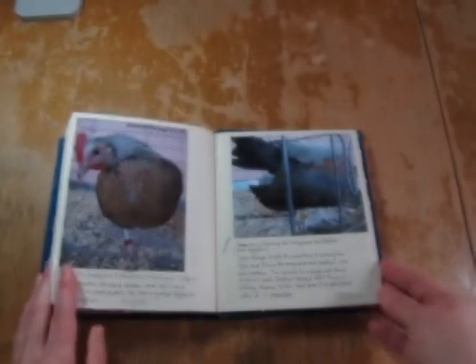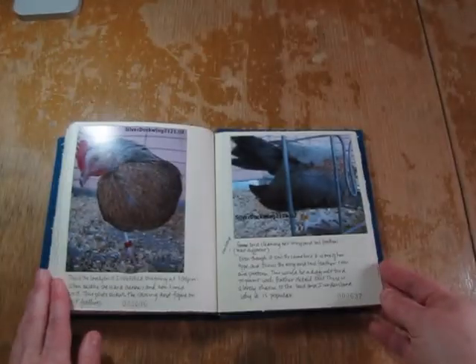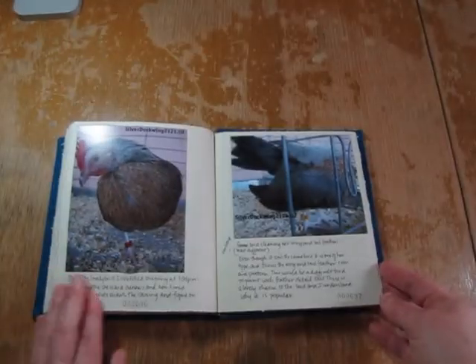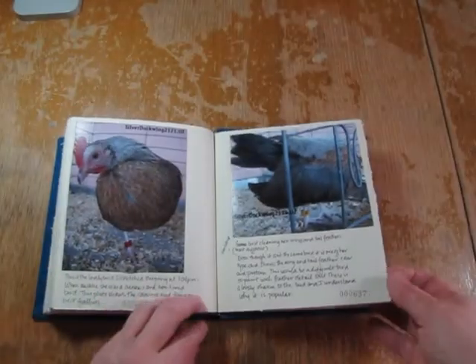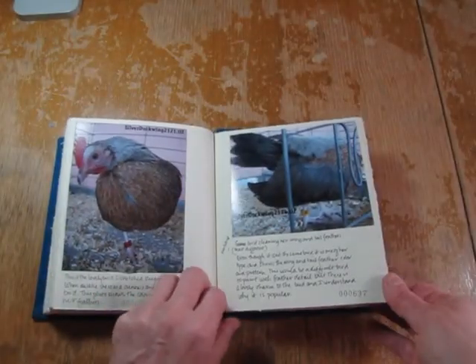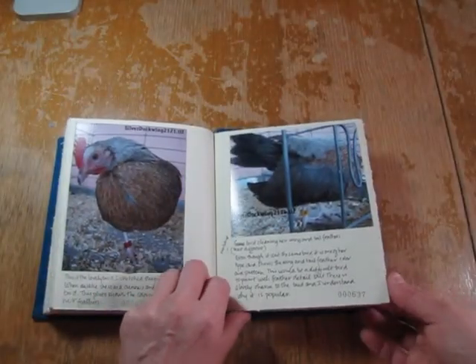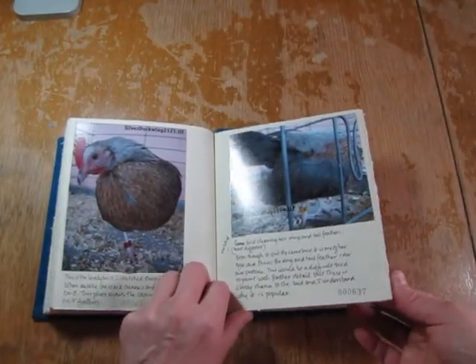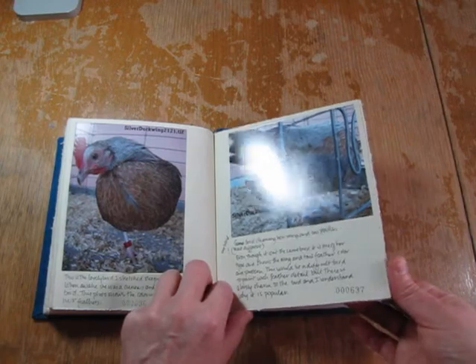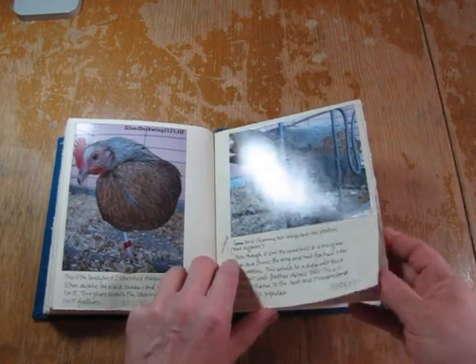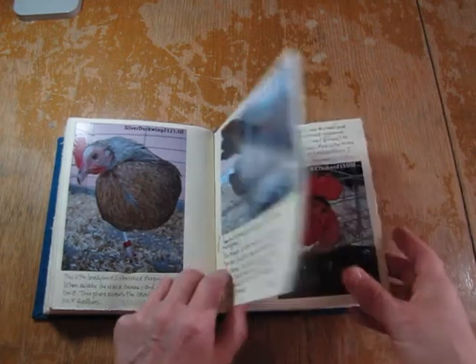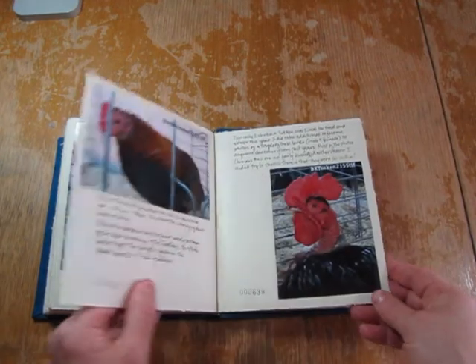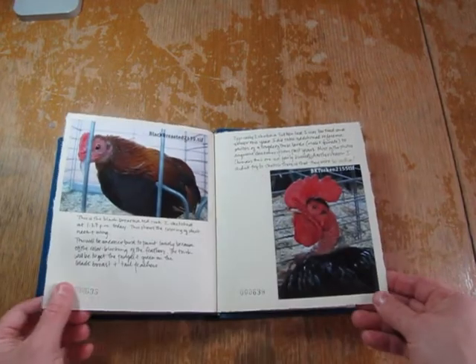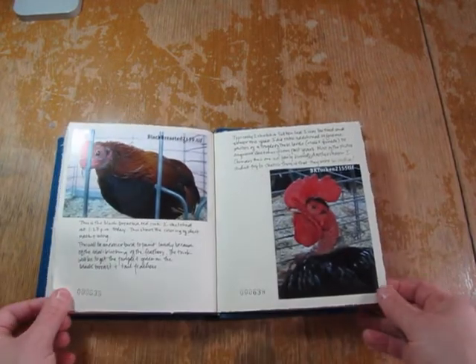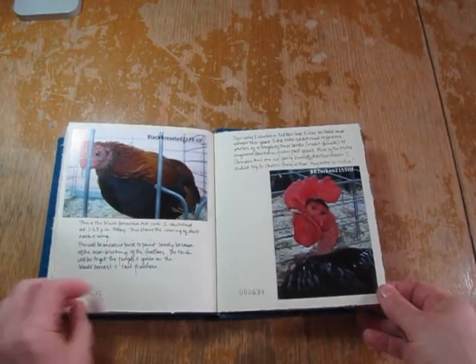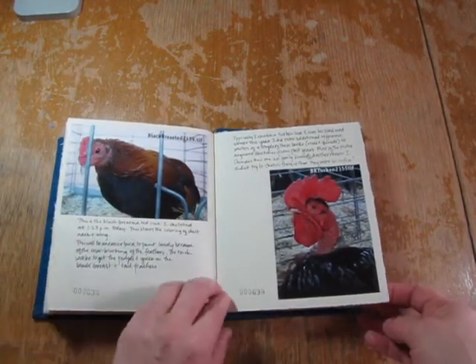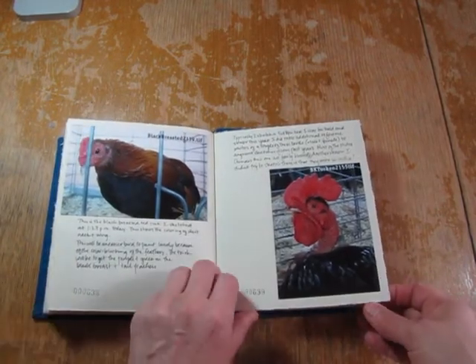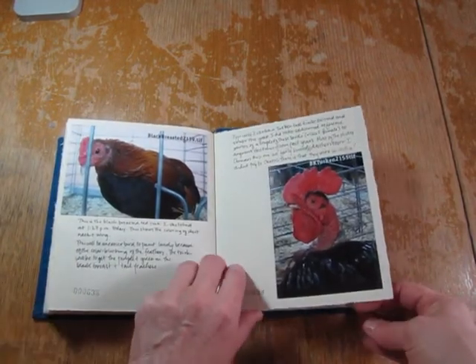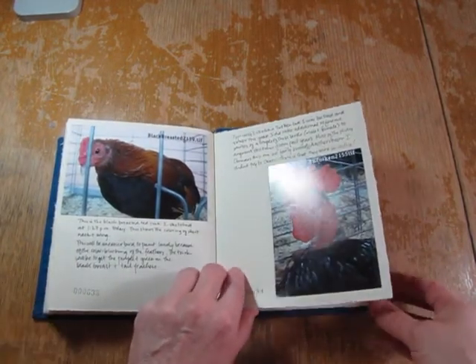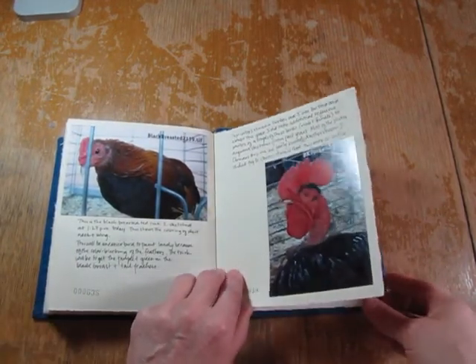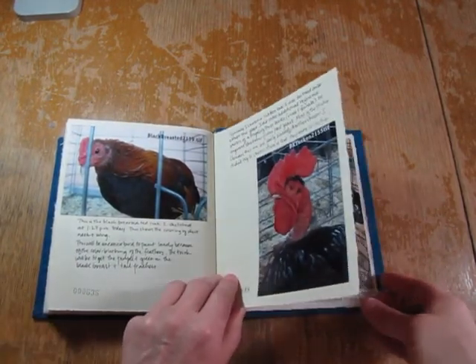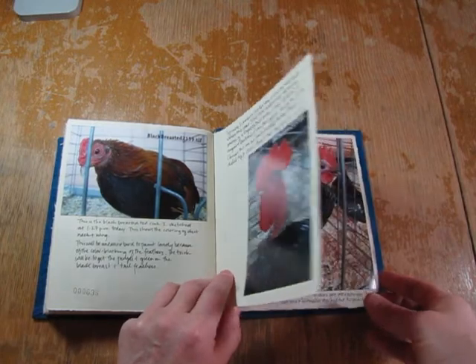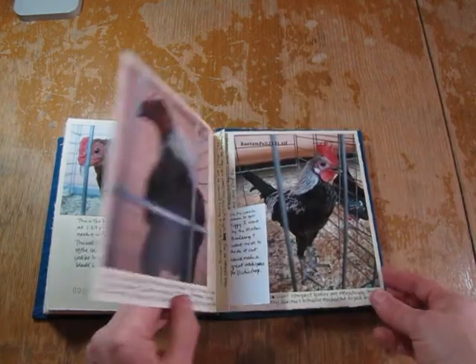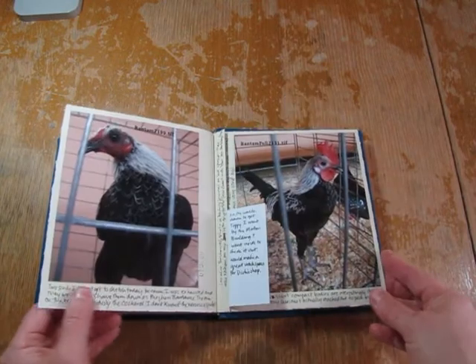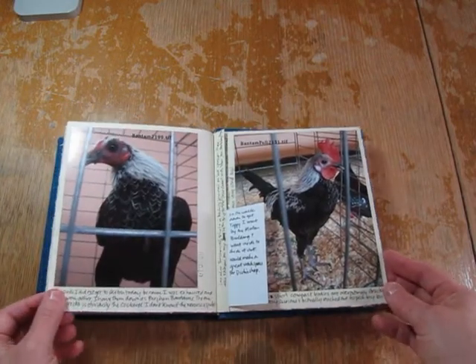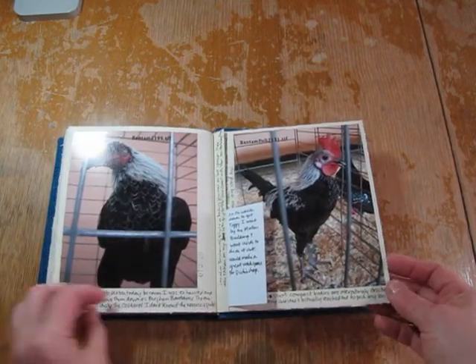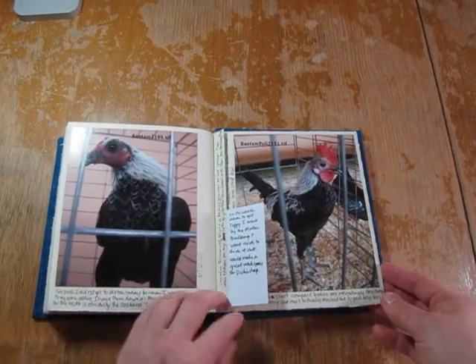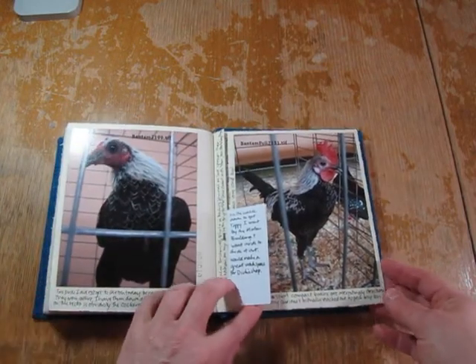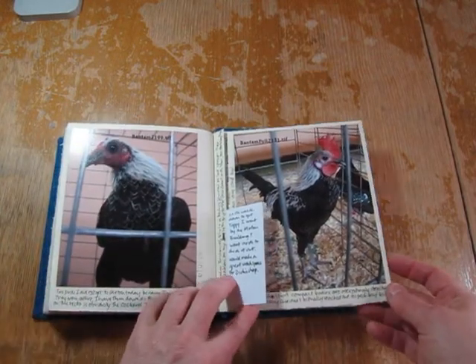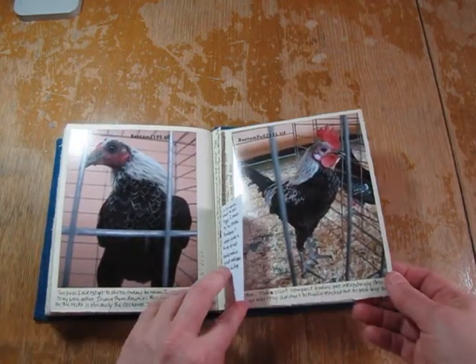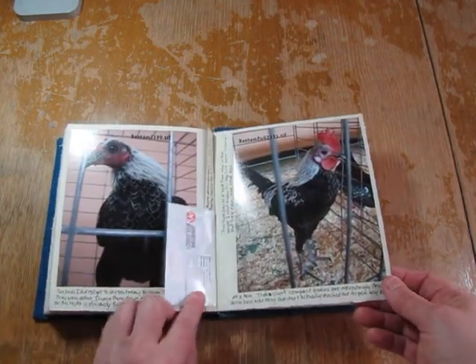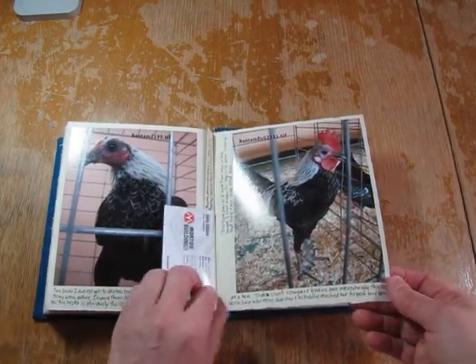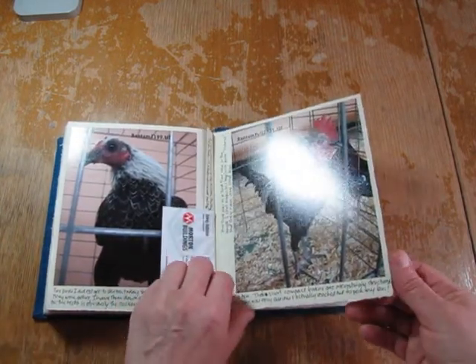These are reference shots from this day, some notes about the birds and what I thought about them, and a business card I picked up.